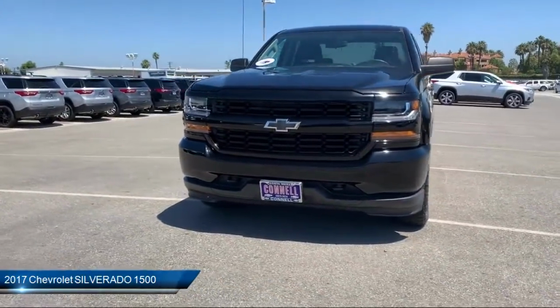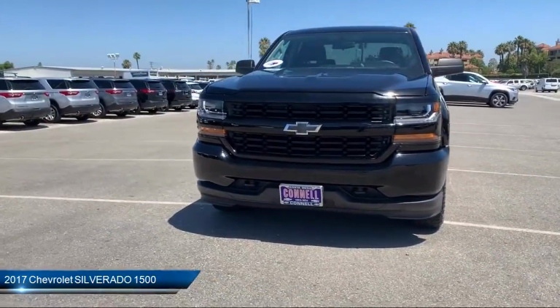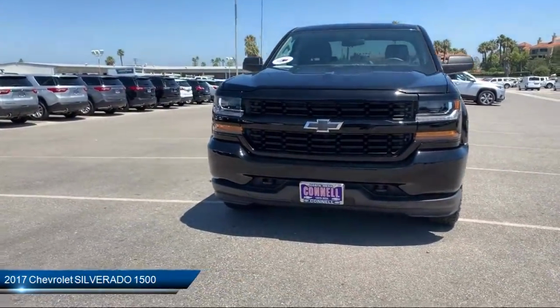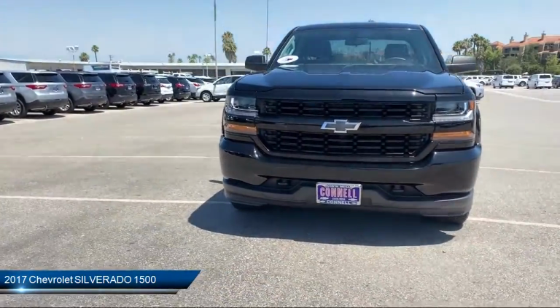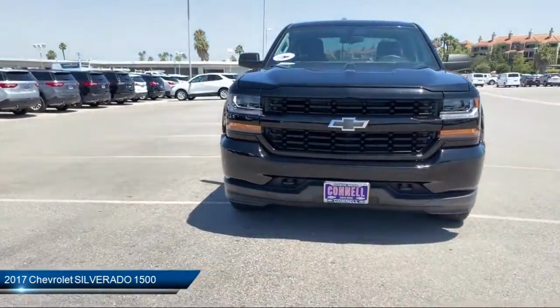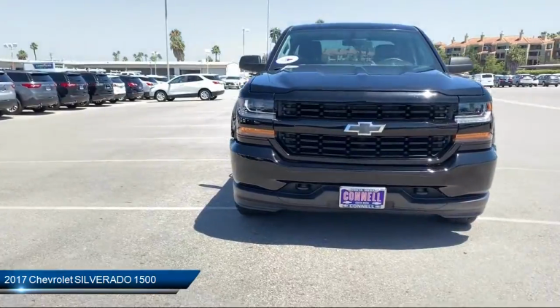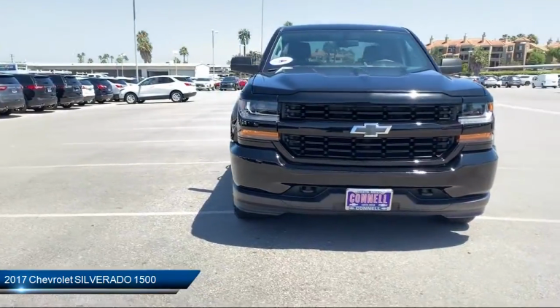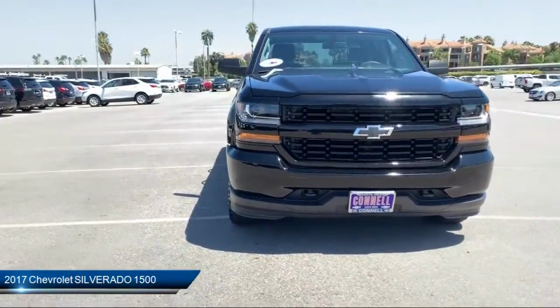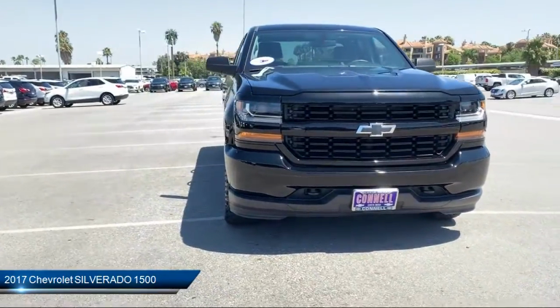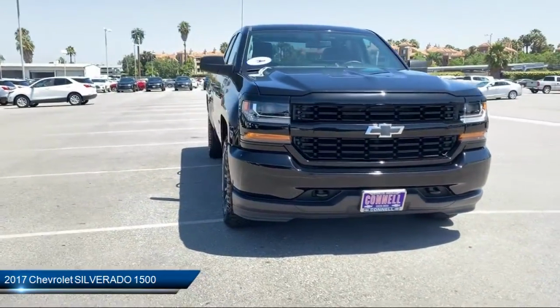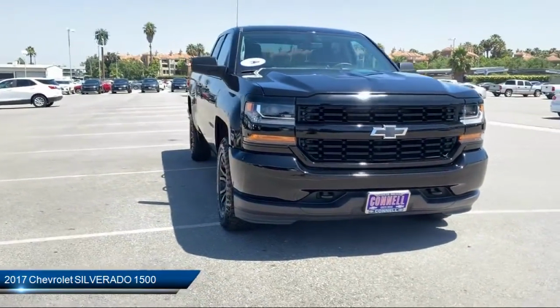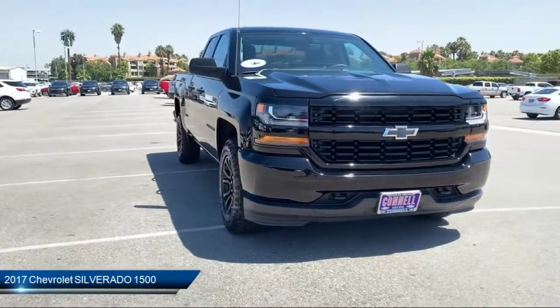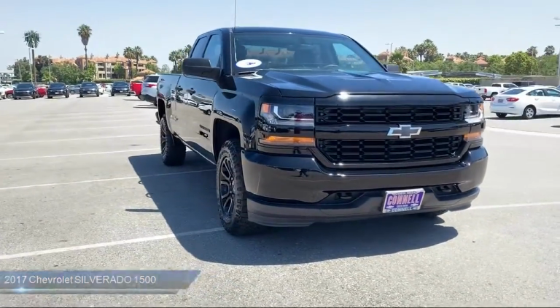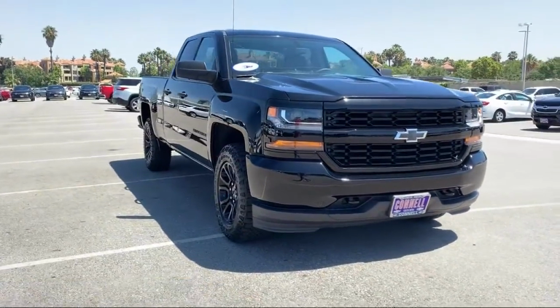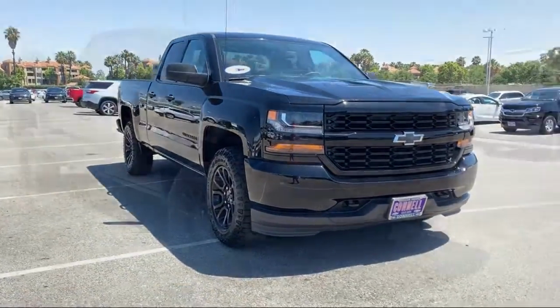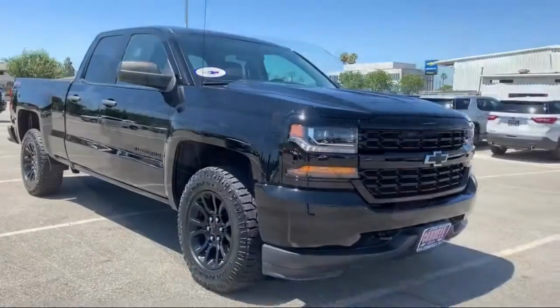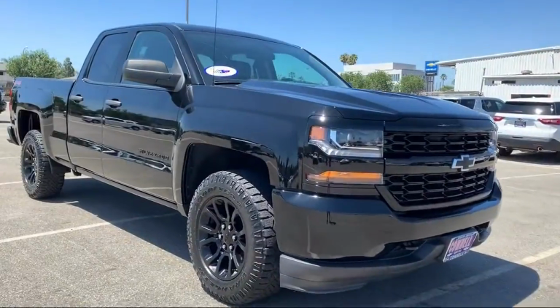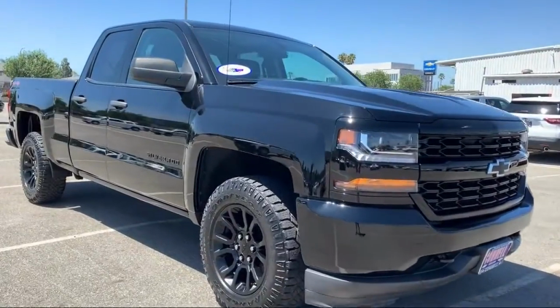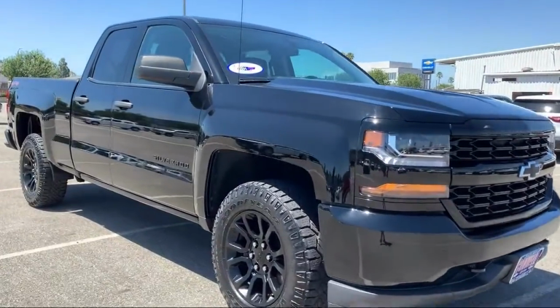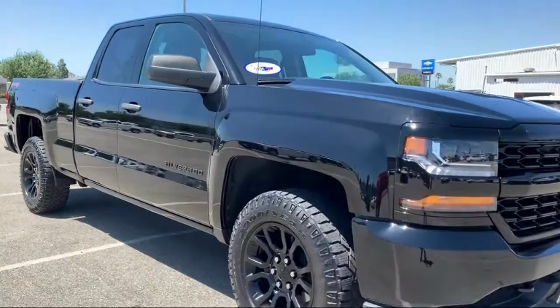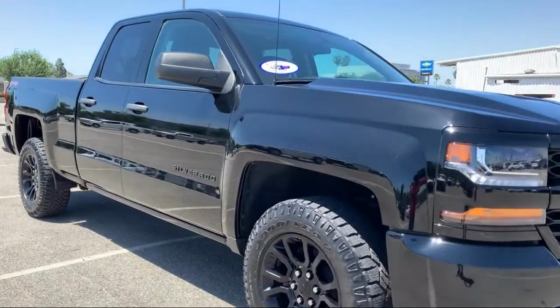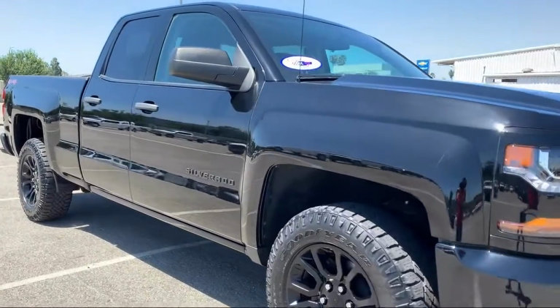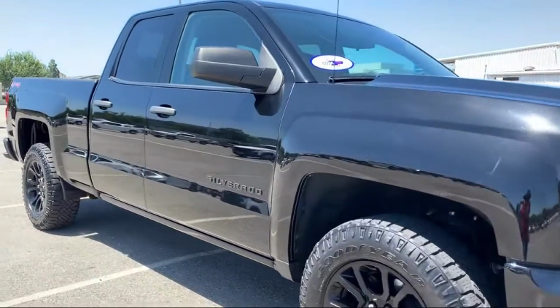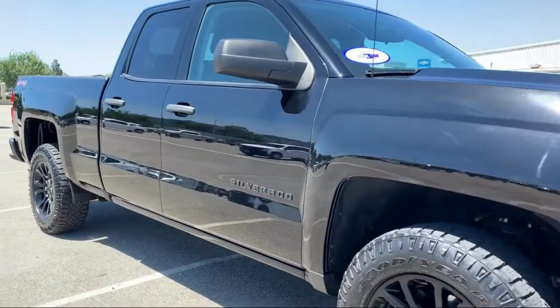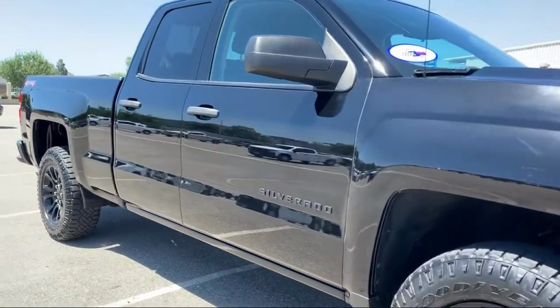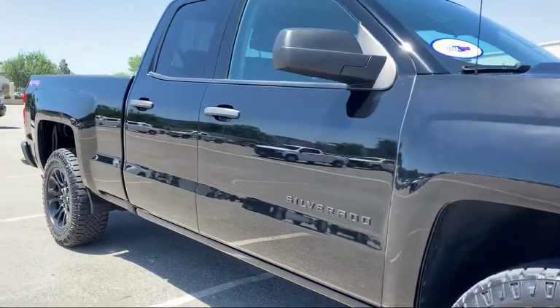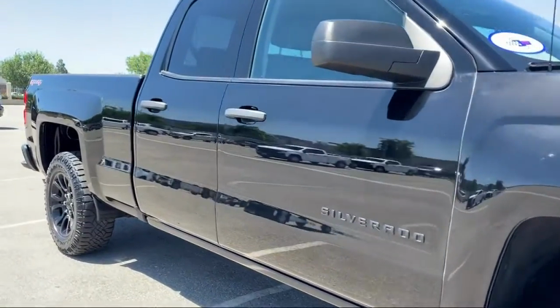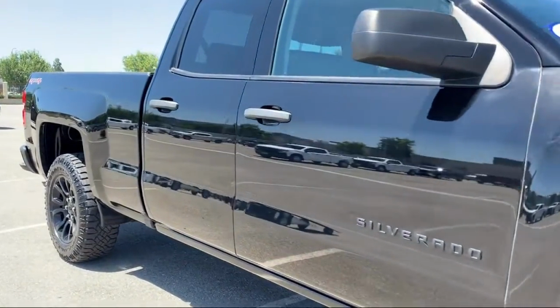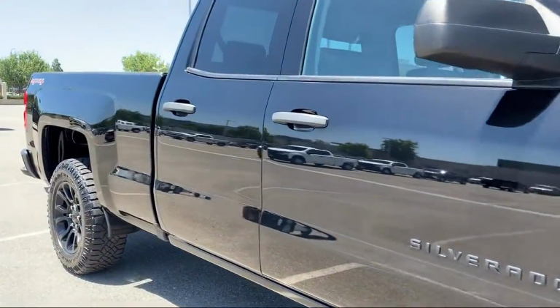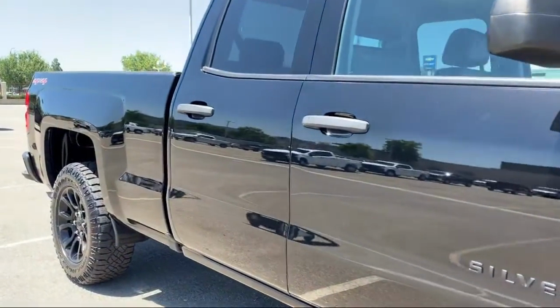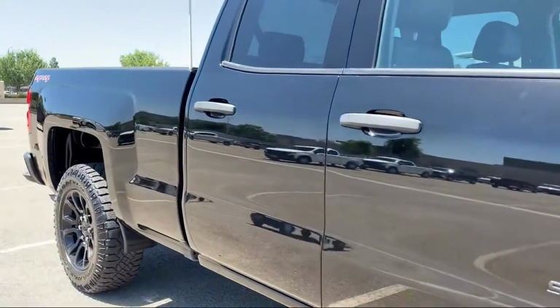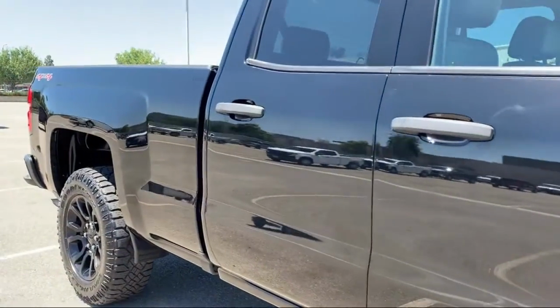It comes equipped with MP3 player, Bluetooth smartphone integration, power outside mirrors, four-wheel drive, and privacy glass.